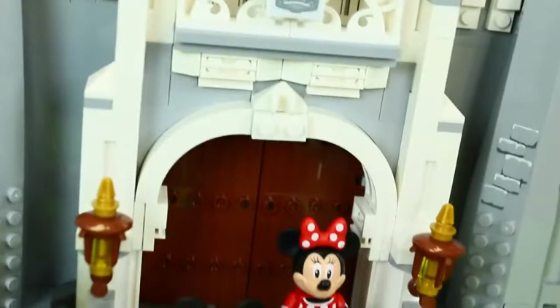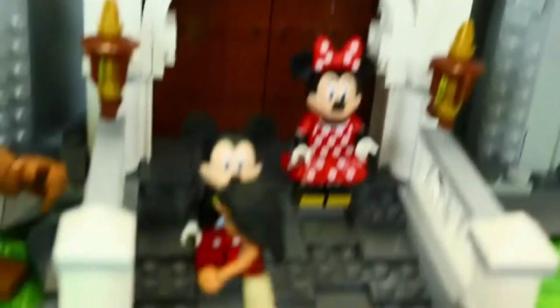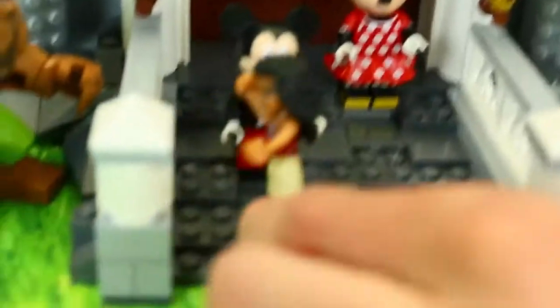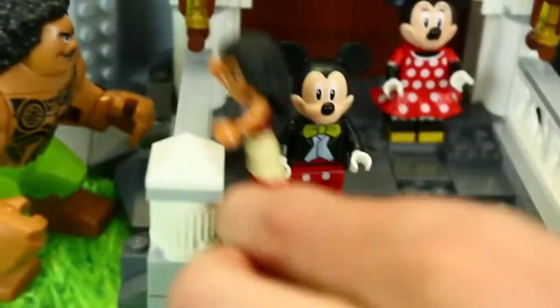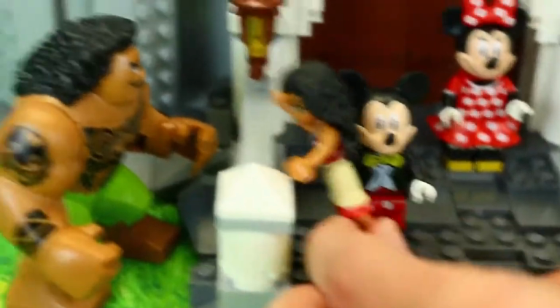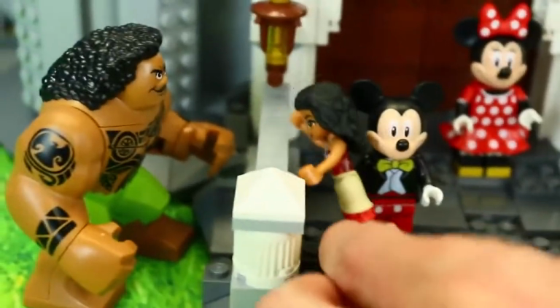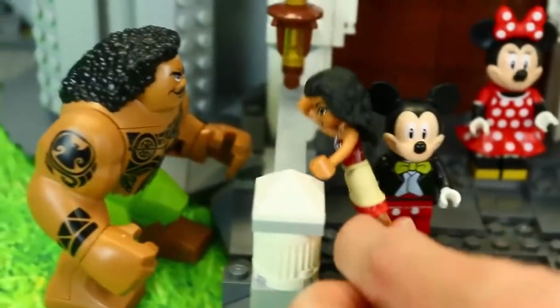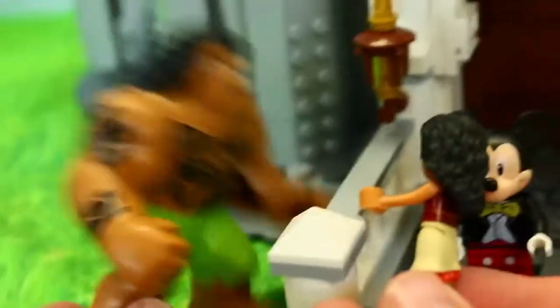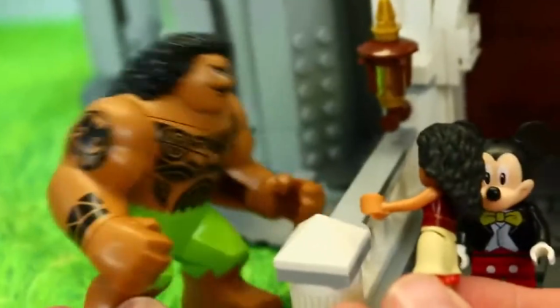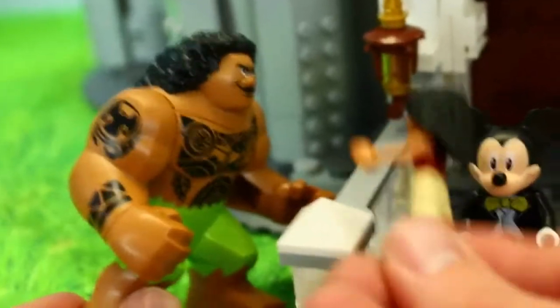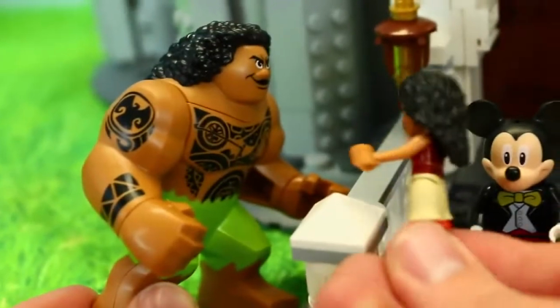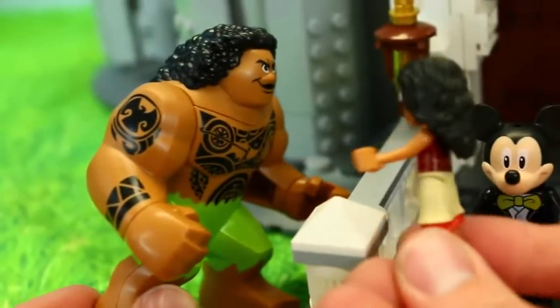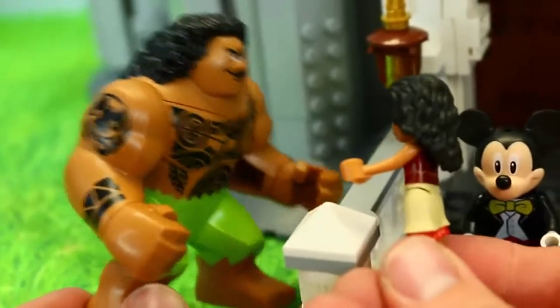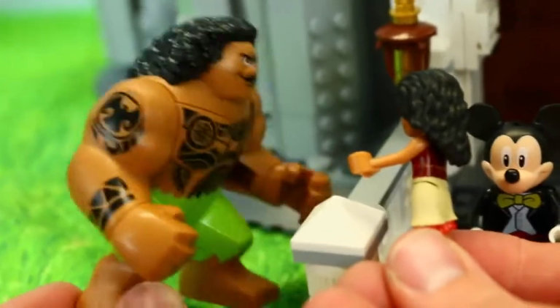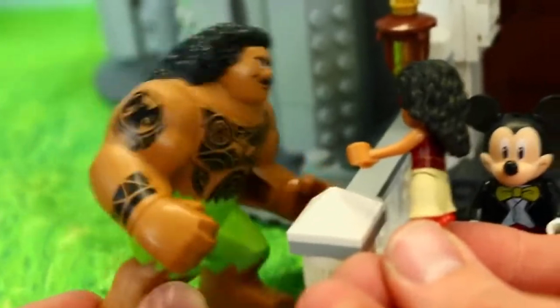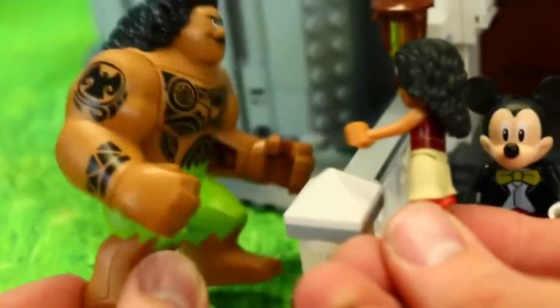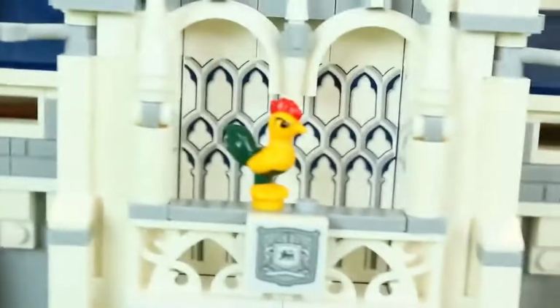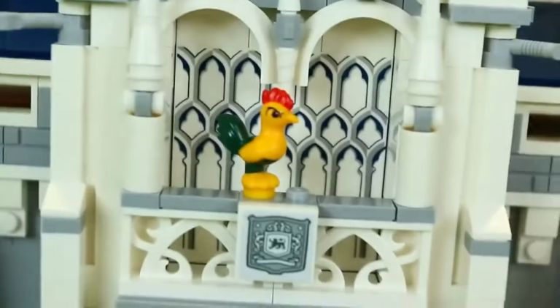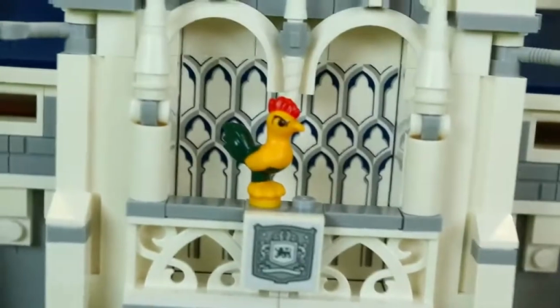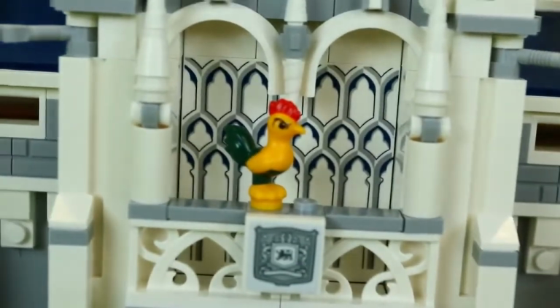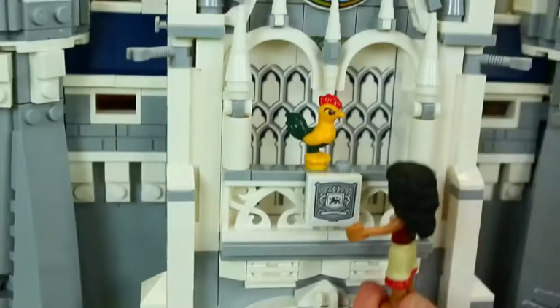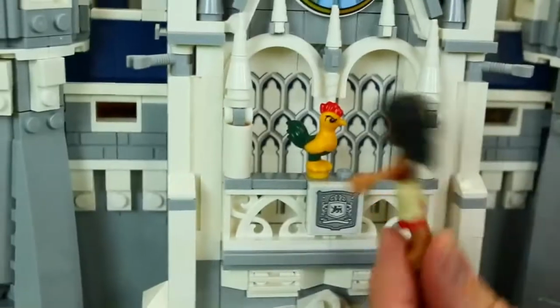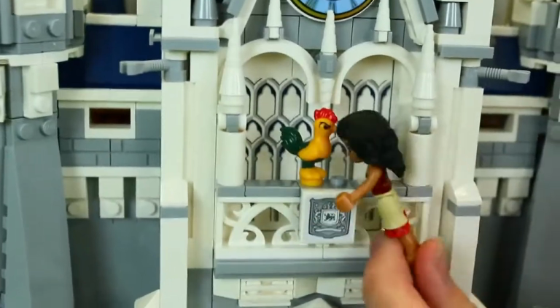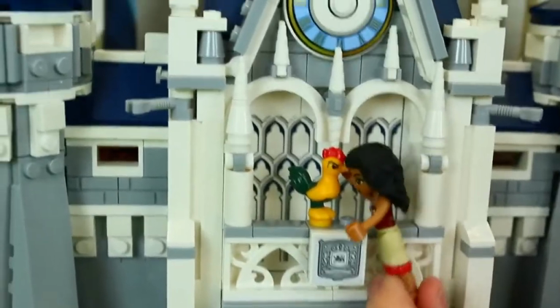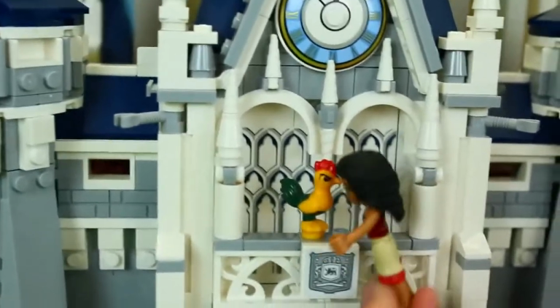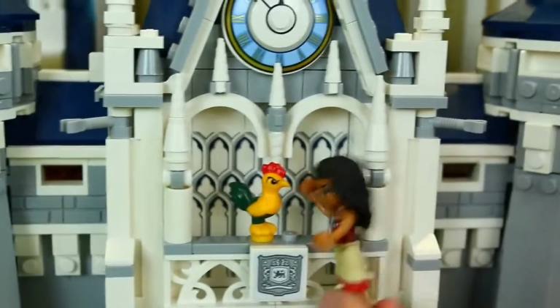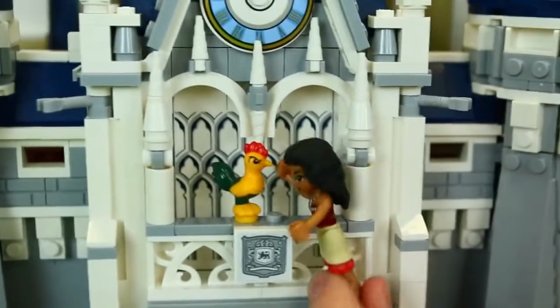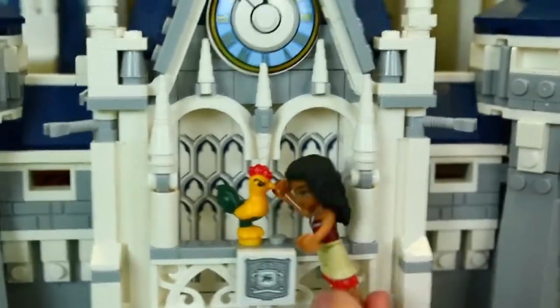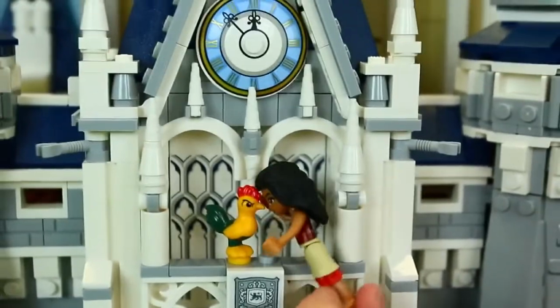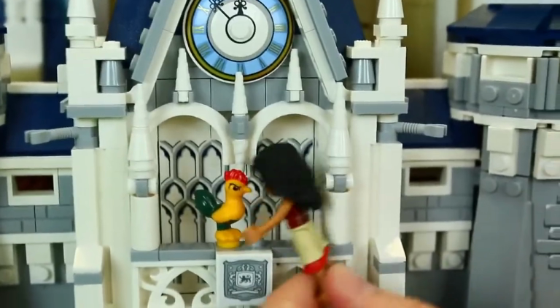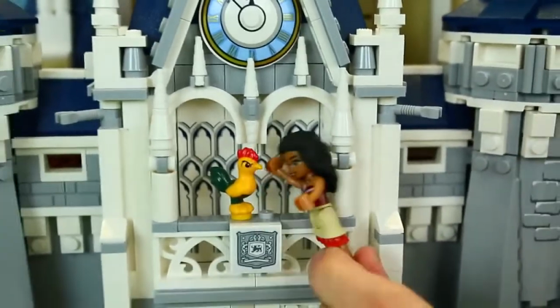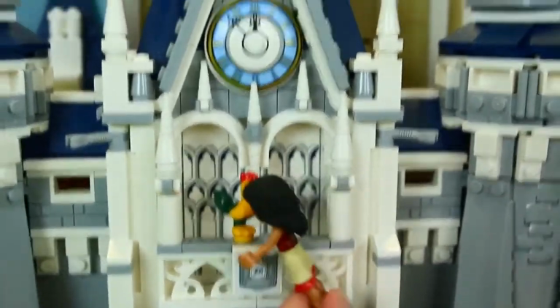But Maui, do you see anything out of the ordinary here? Maui, you're right! Hey Hey didn't come with this set, but look at this gorgeous balcony.